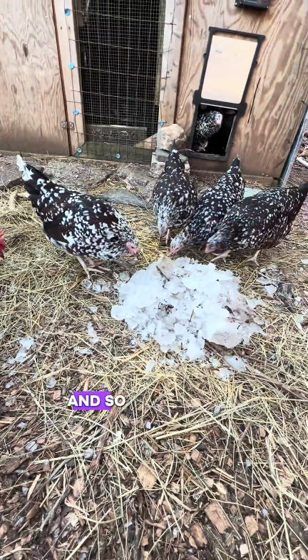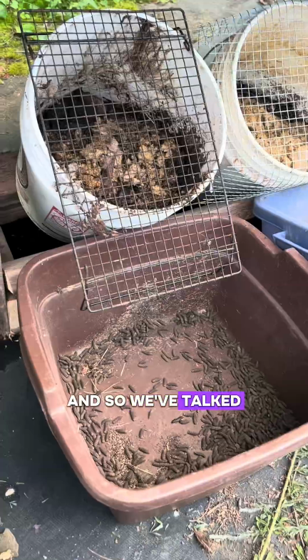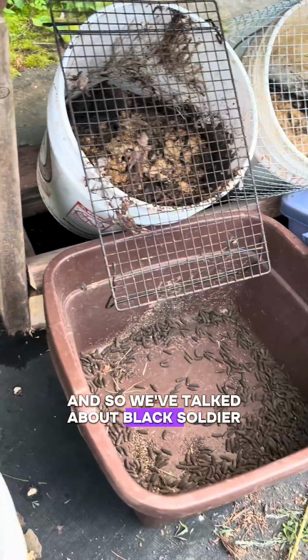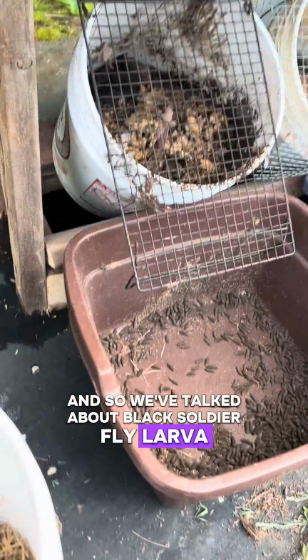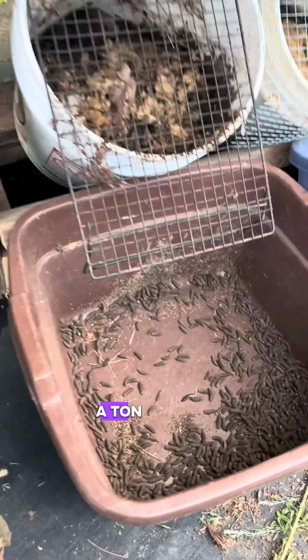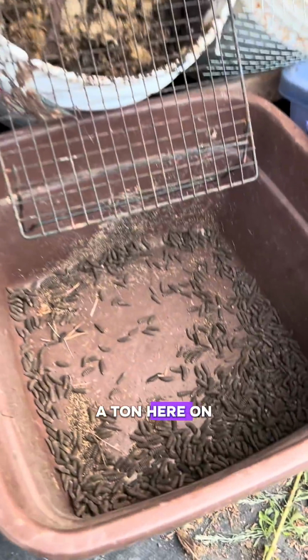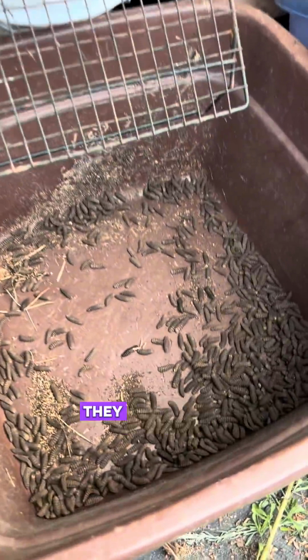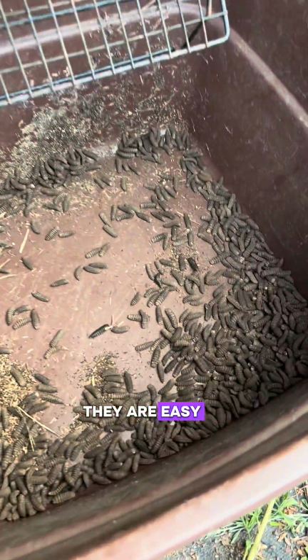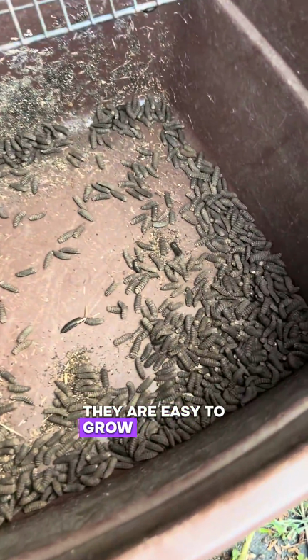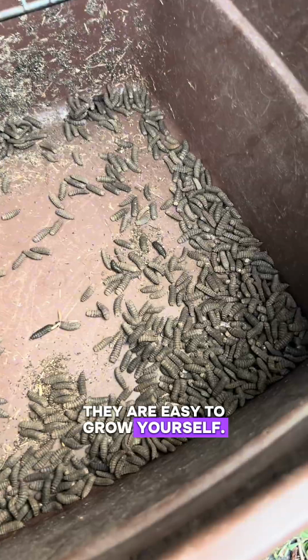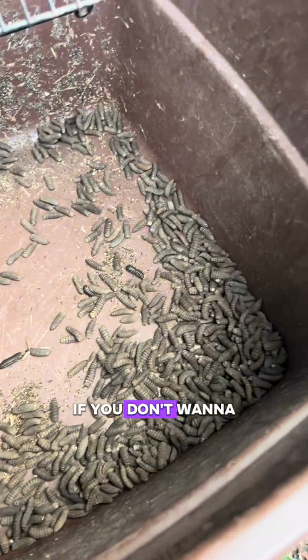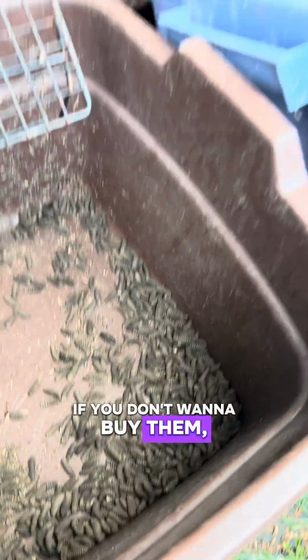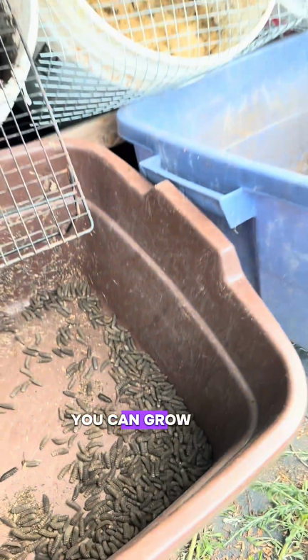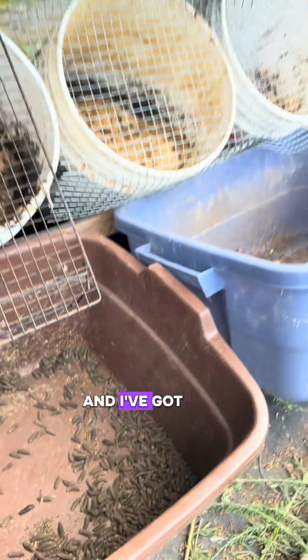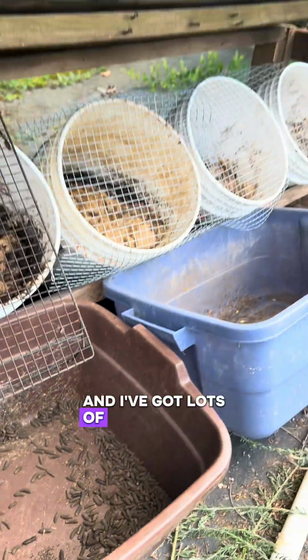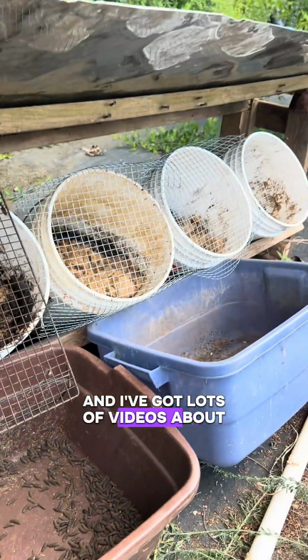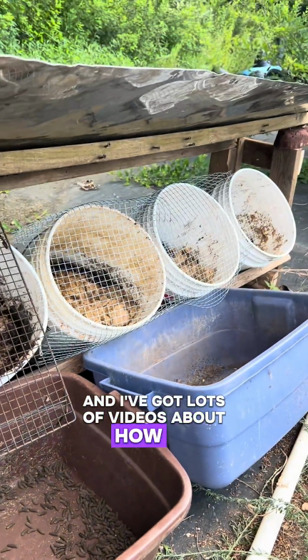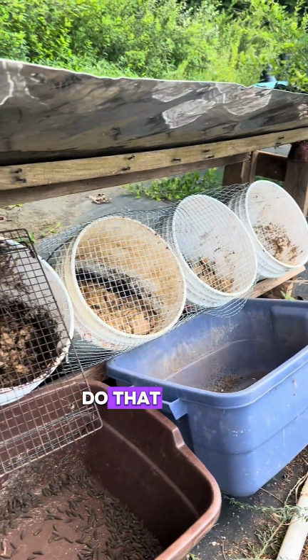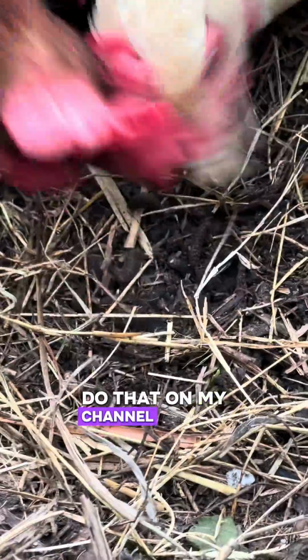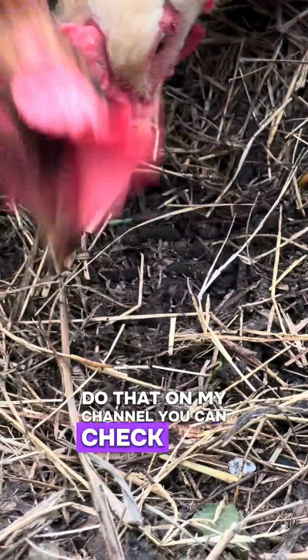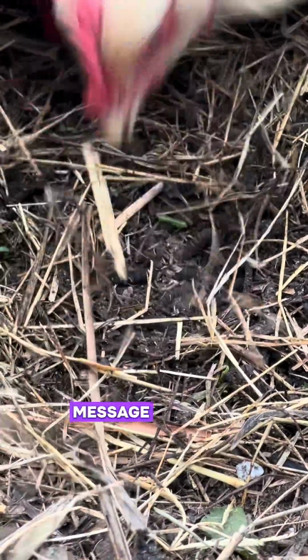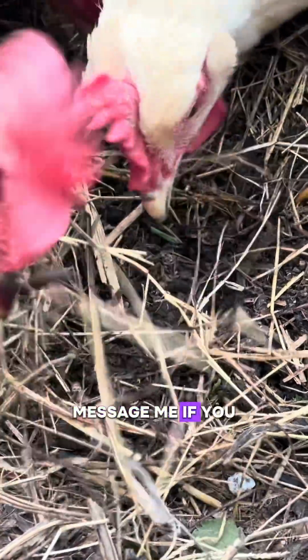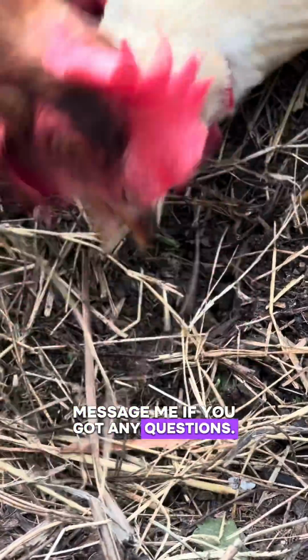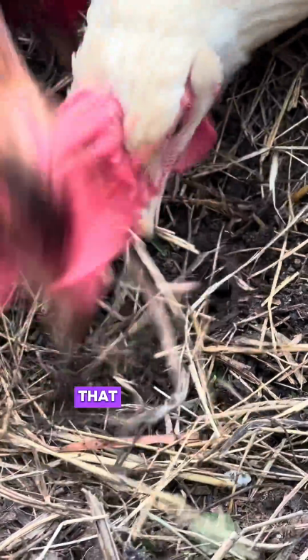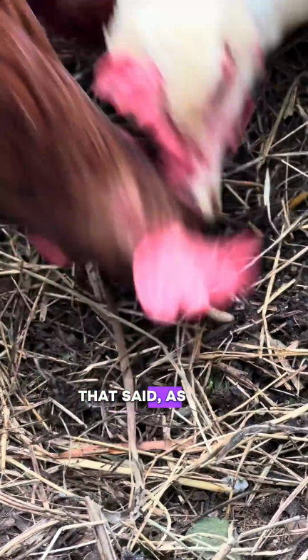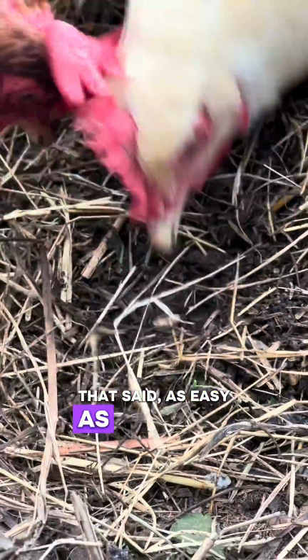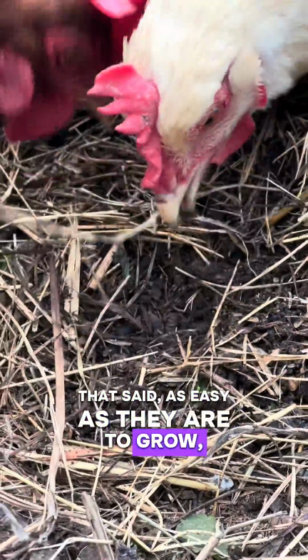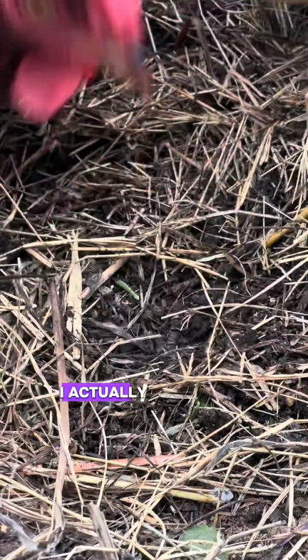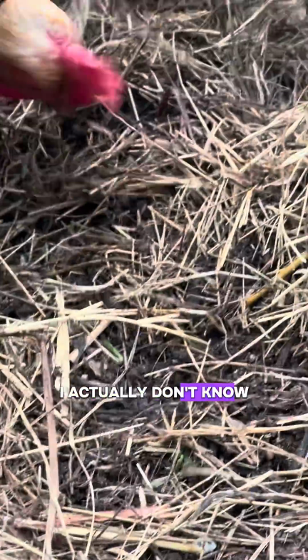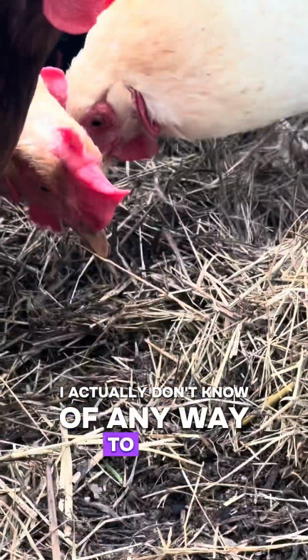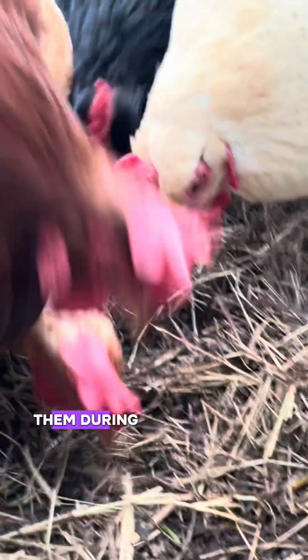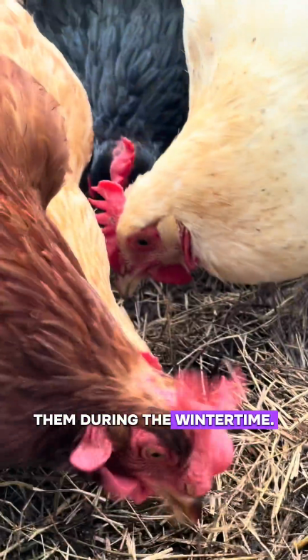We've talked about black soldier fly larvae a ton here on the channel. They are easy to grow yourself — if you don't want to buy them, you can grow them, and I've got lots of videos about how to do that on my channel. That said, as easy as they are to grow, I actually don't know of any way to grow them during the wintertime.